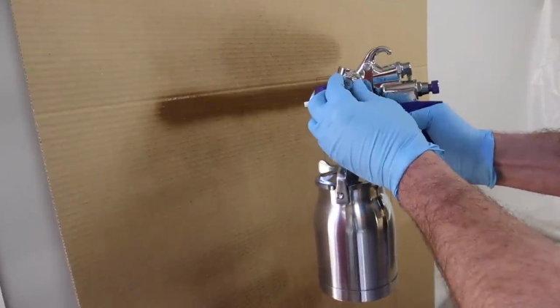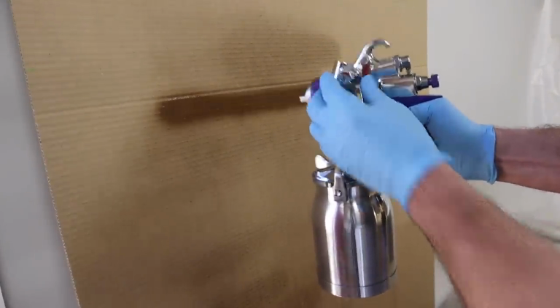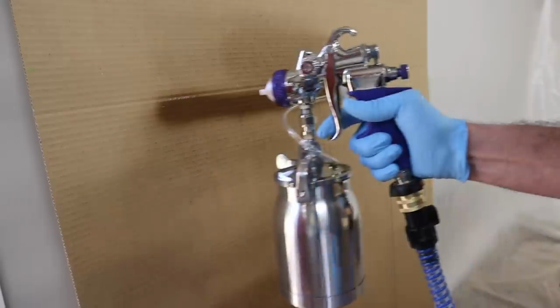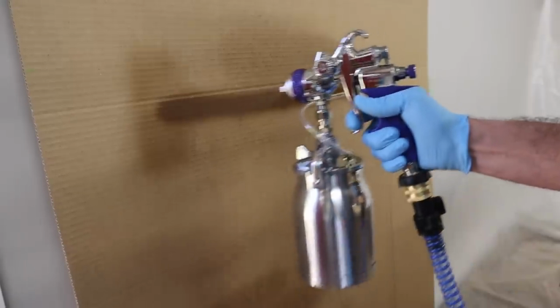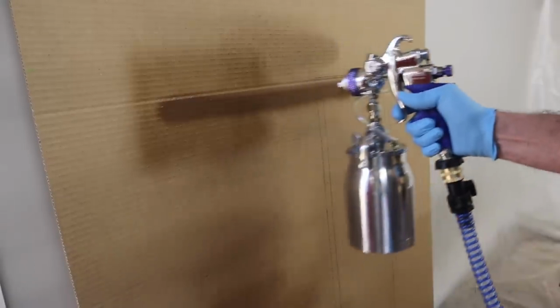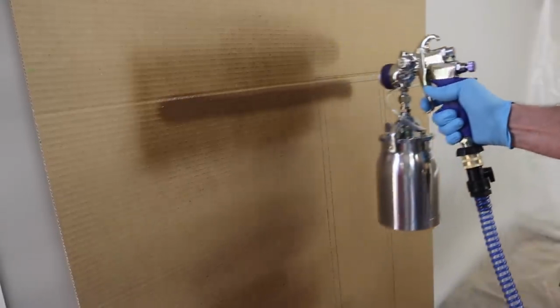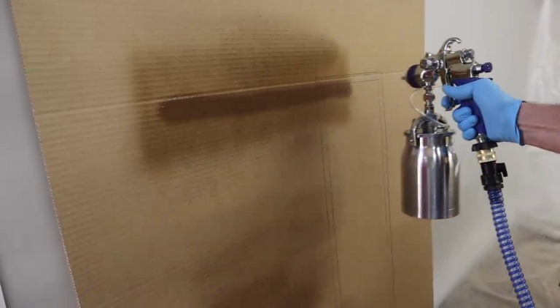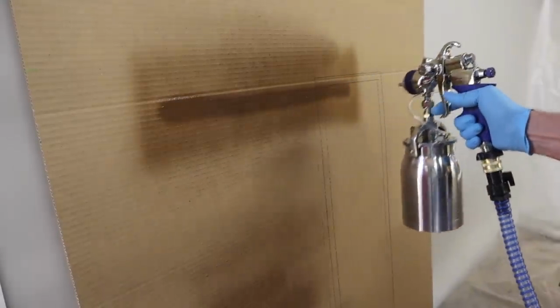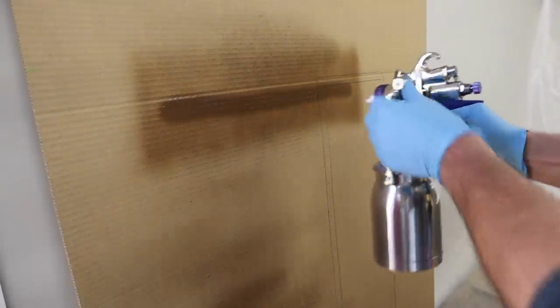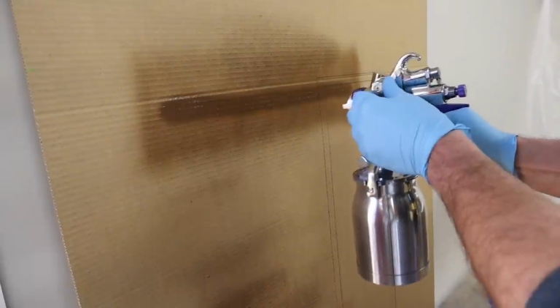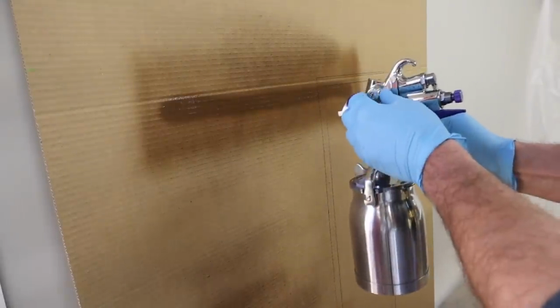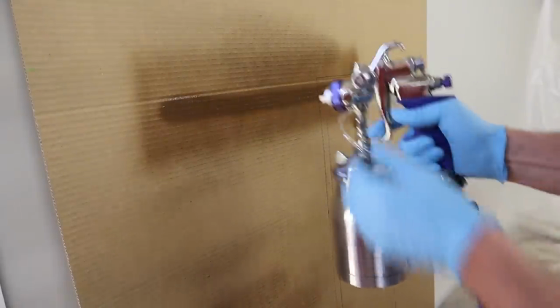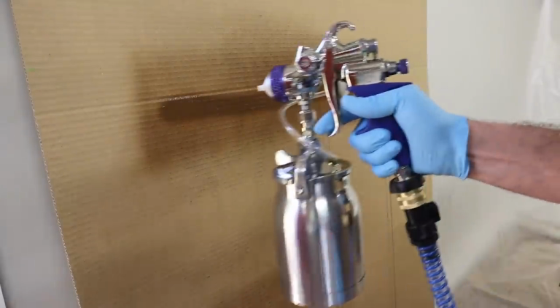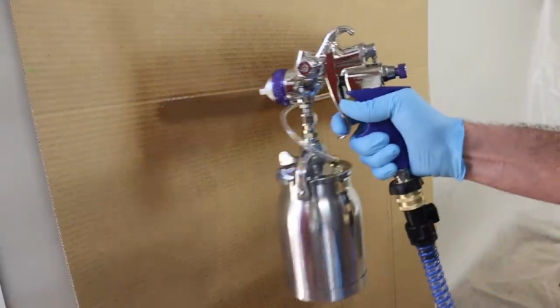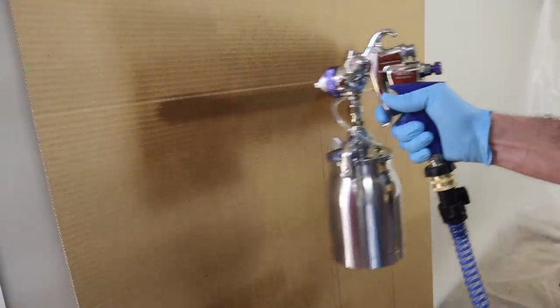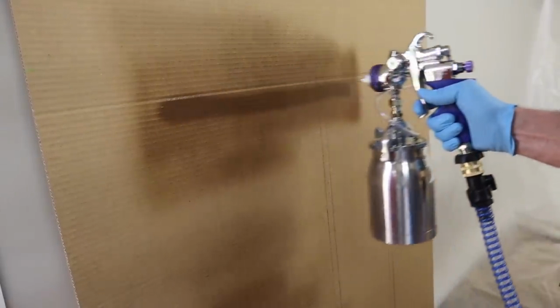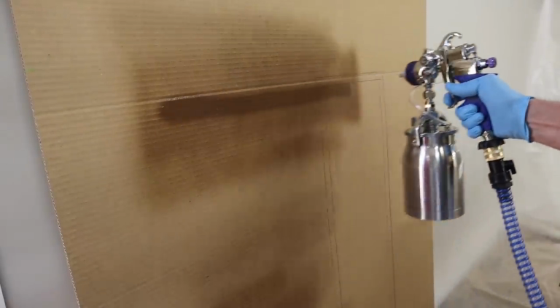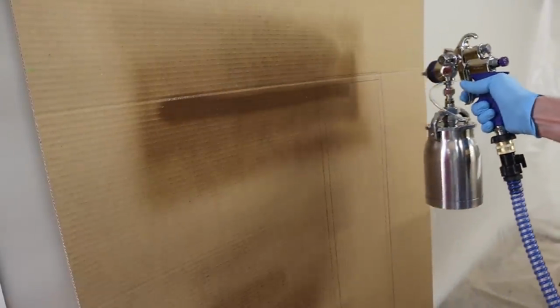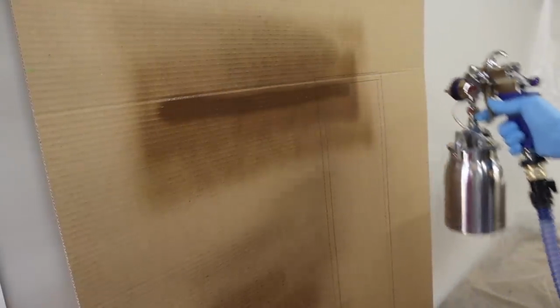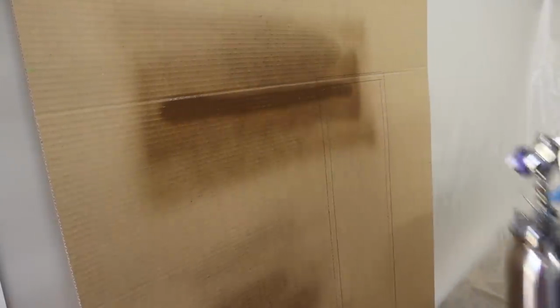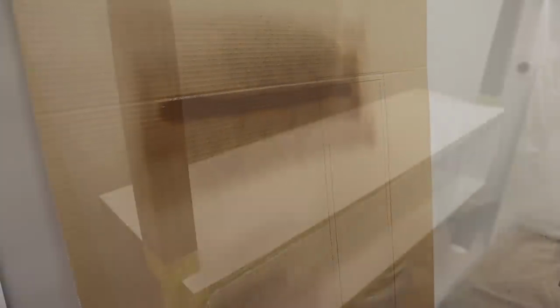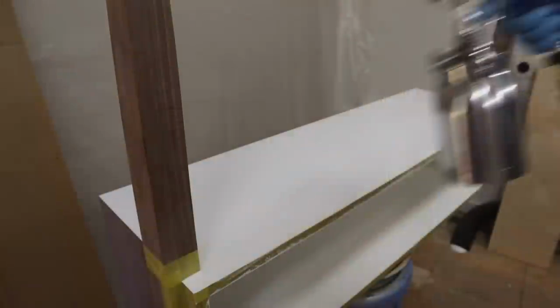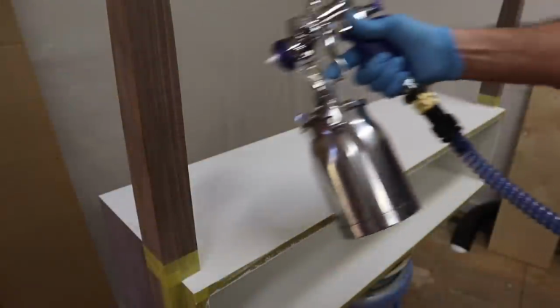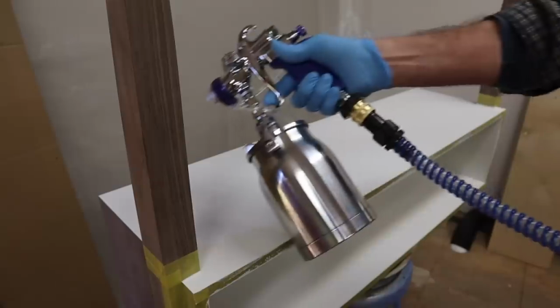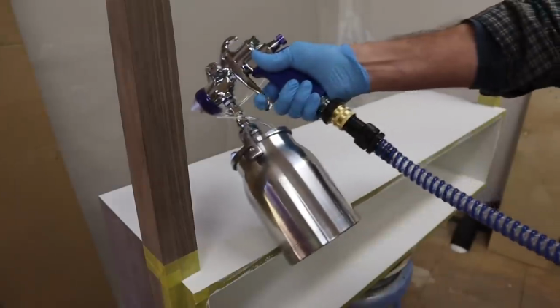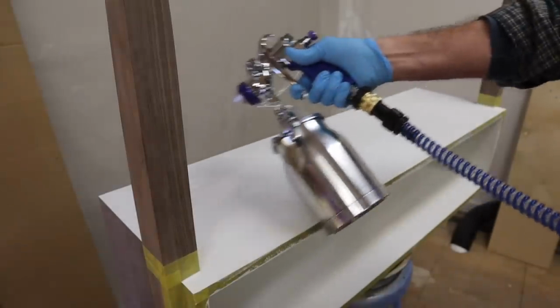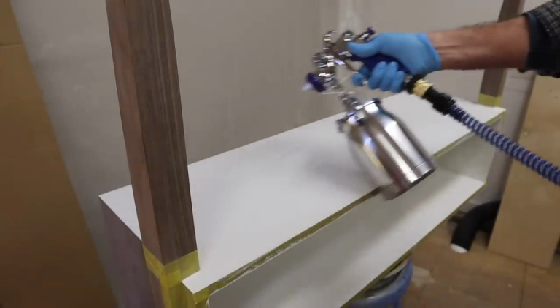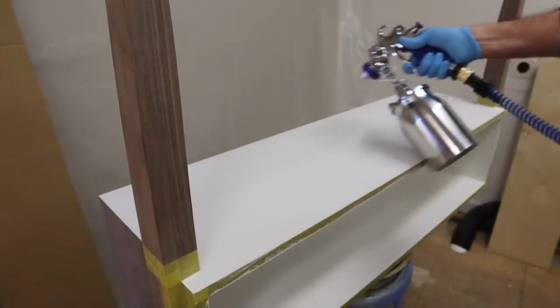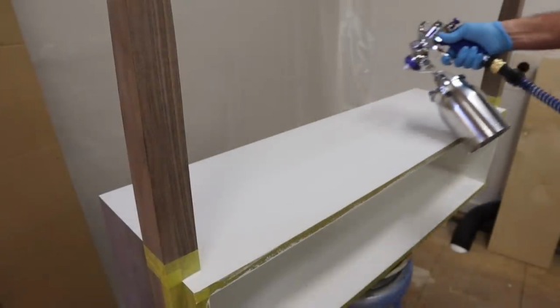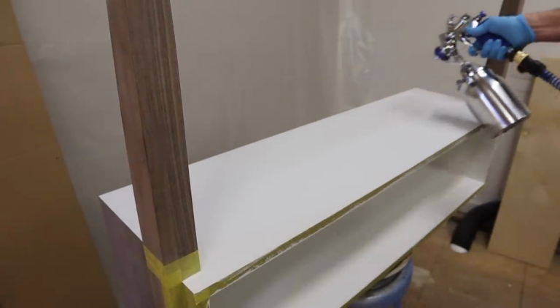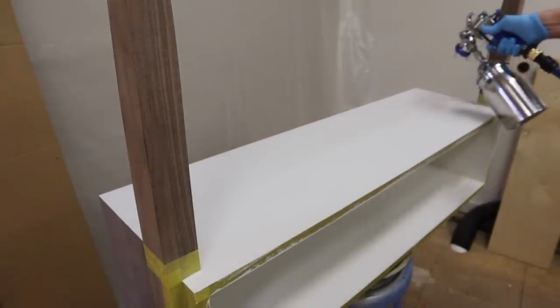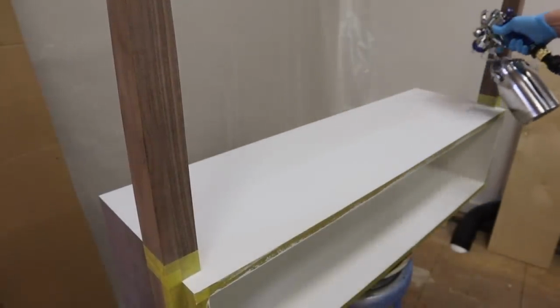Before spraying the project, I'll adjust the width of the fan by spraying onto a piece of cardboard. Now I'm ready to spray one thin coat on the painted surfaces.